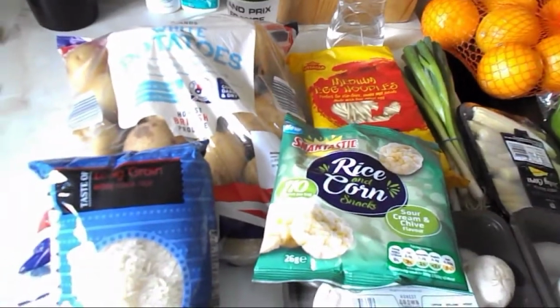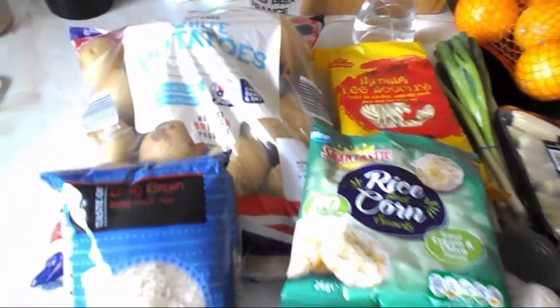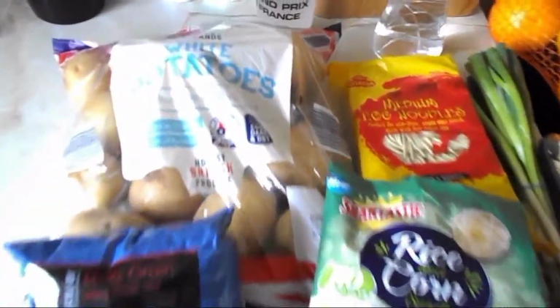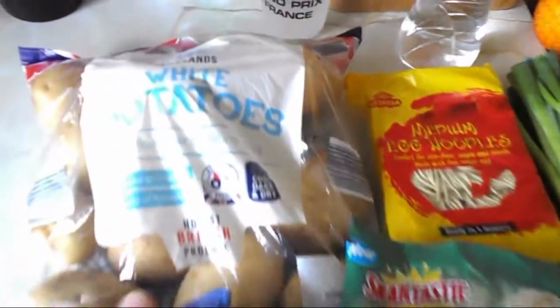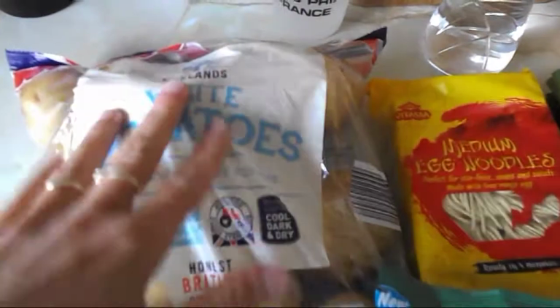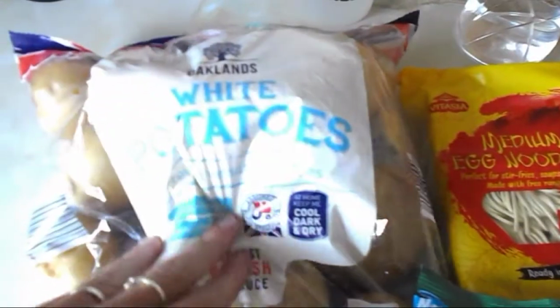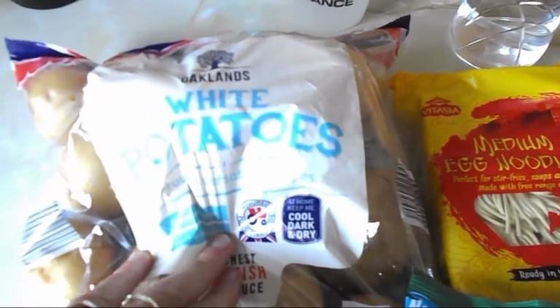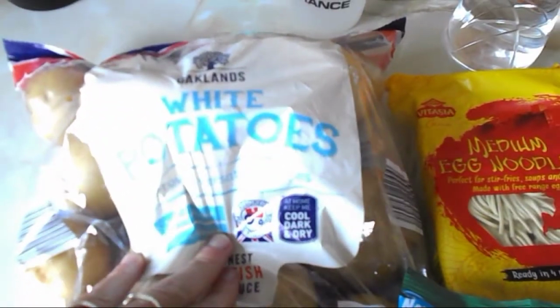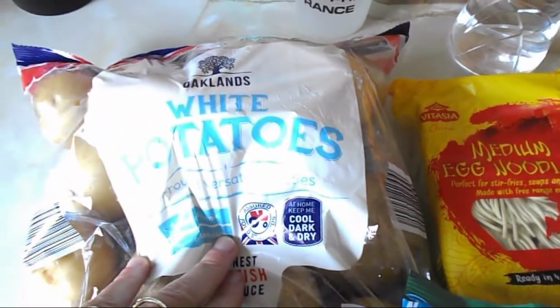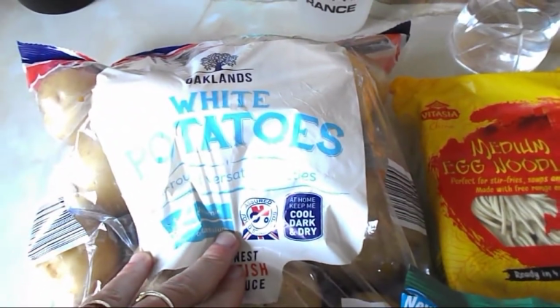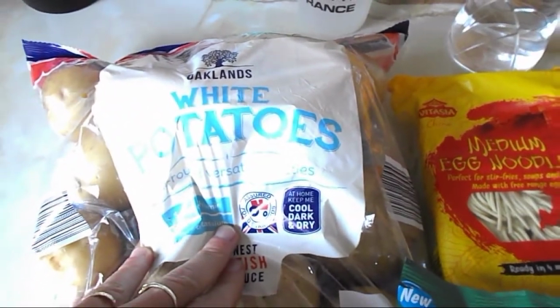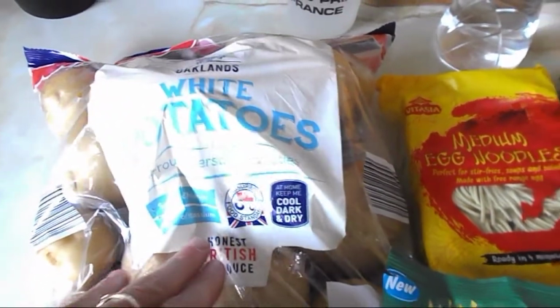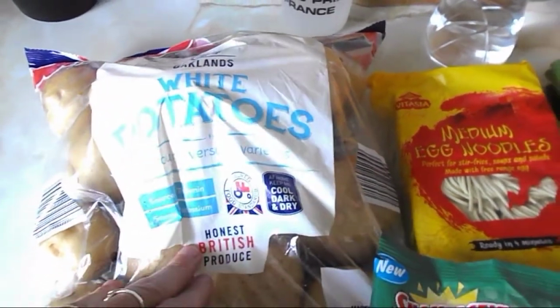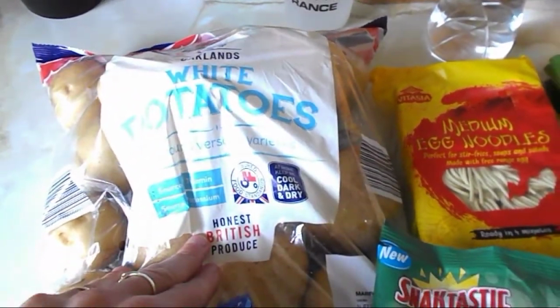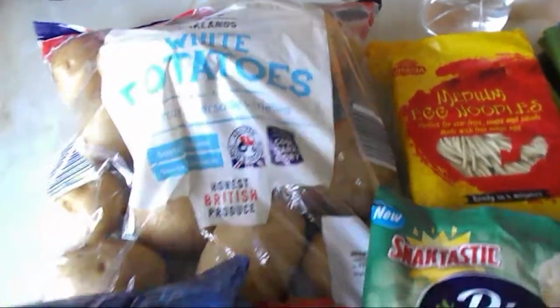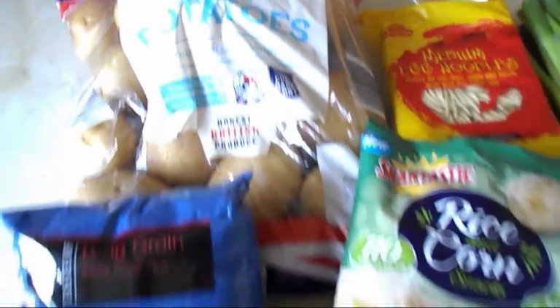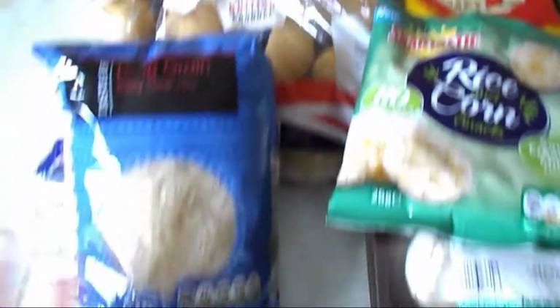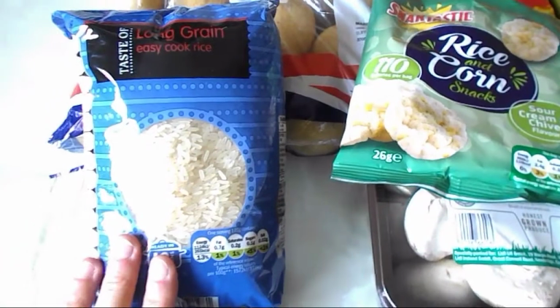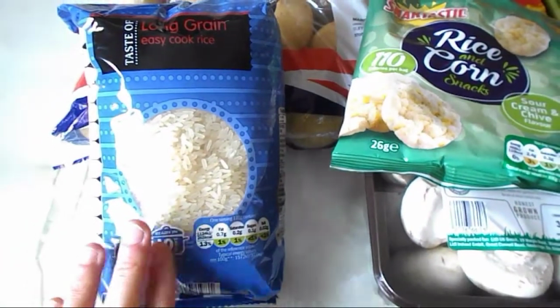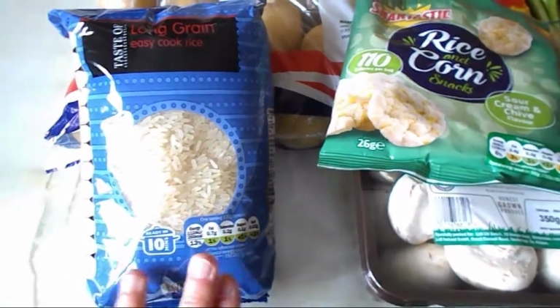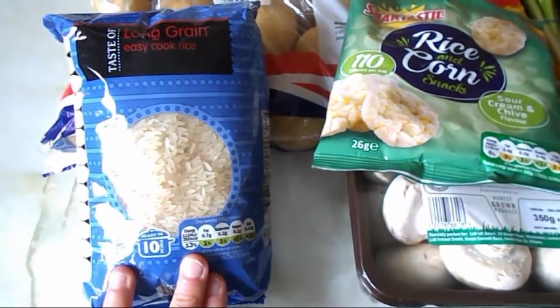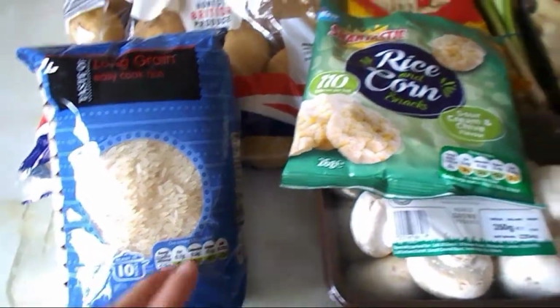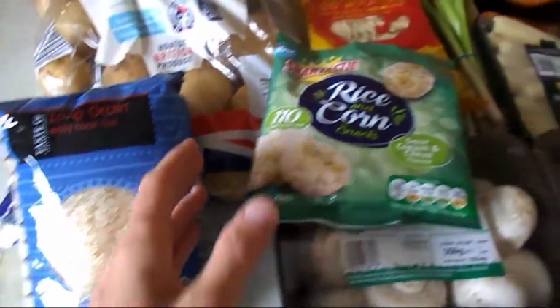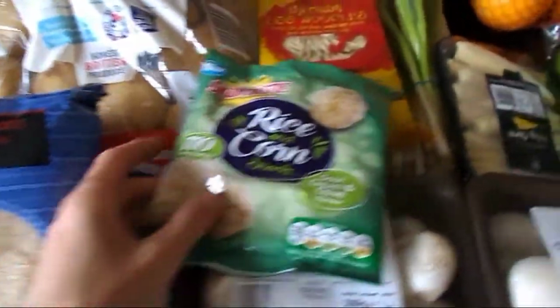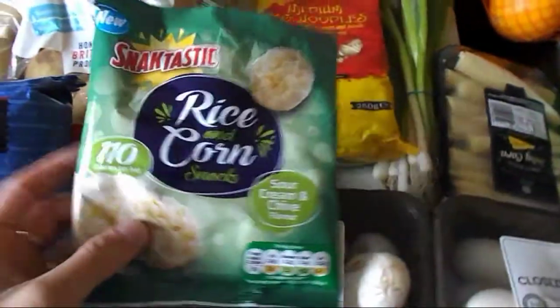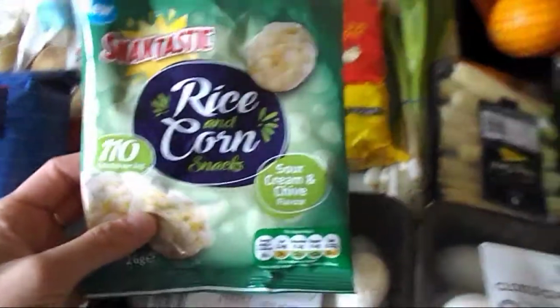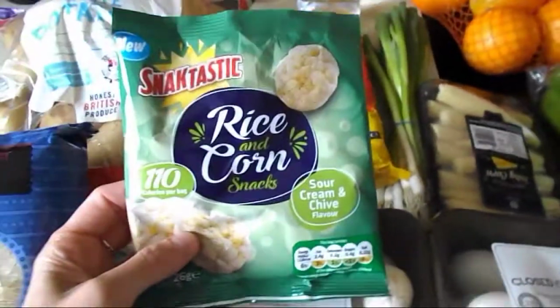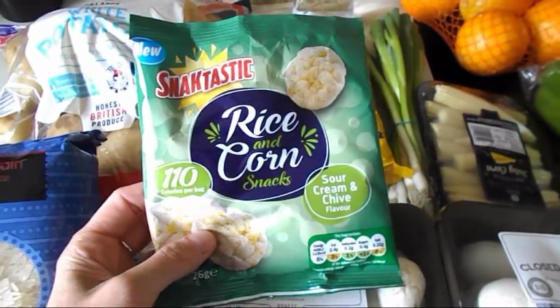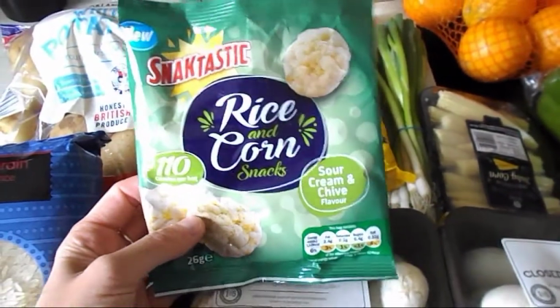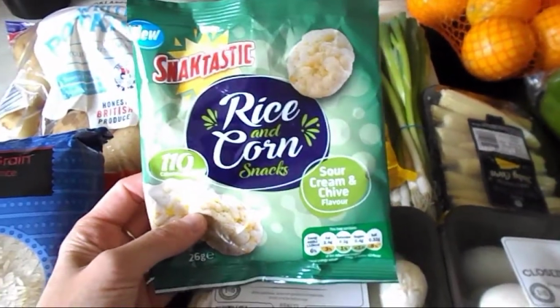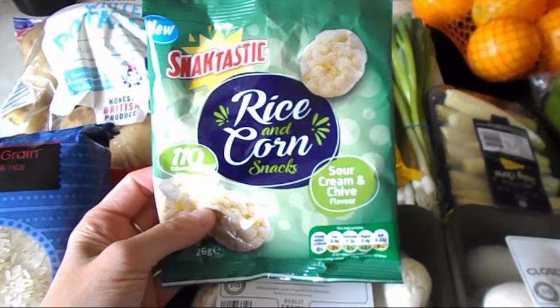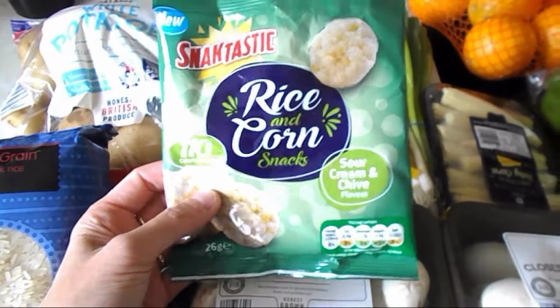So, potatoes — I've got a whole big bag of potatoes and that's a free food. Then I've got a bag of rice and that's also a free food.